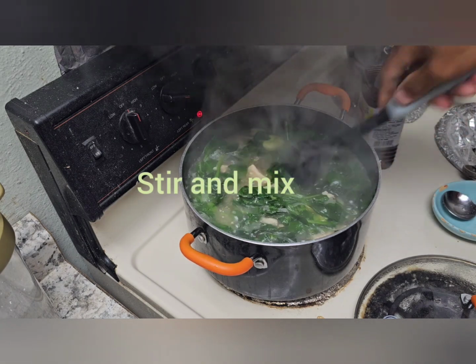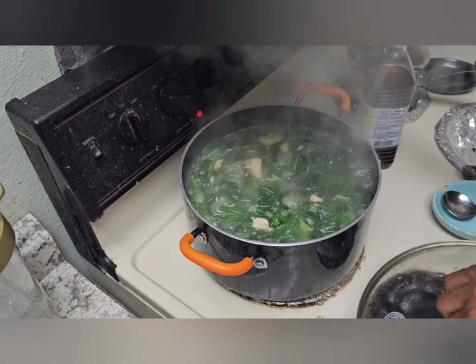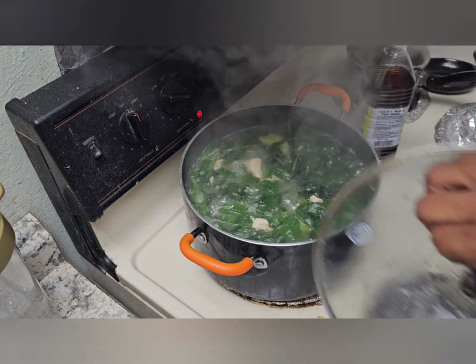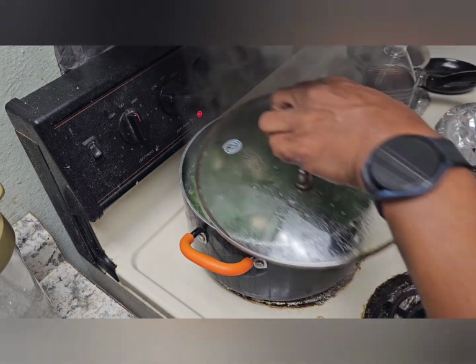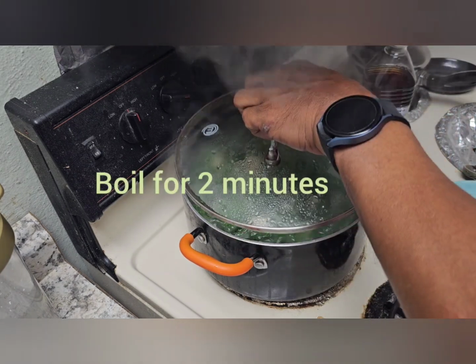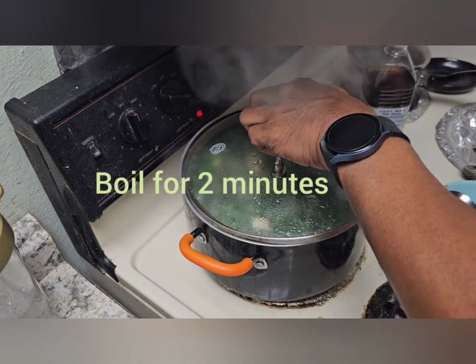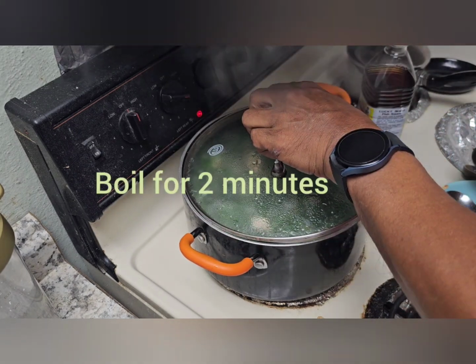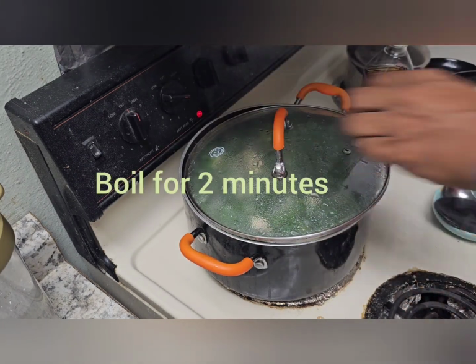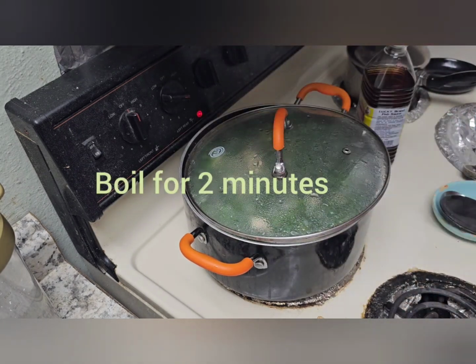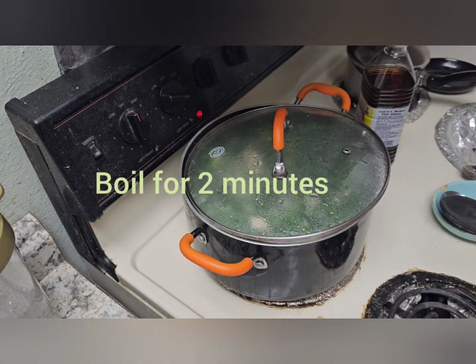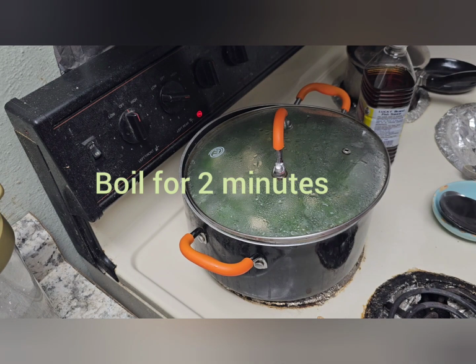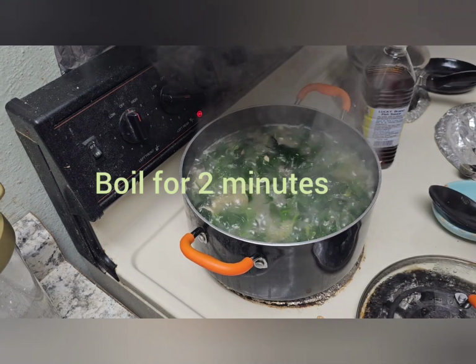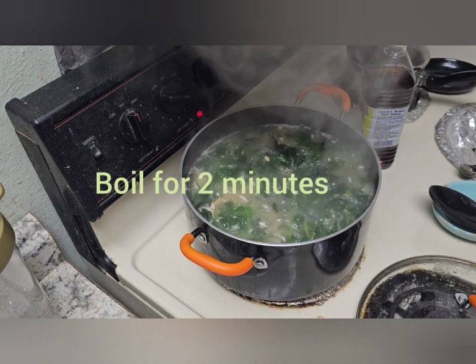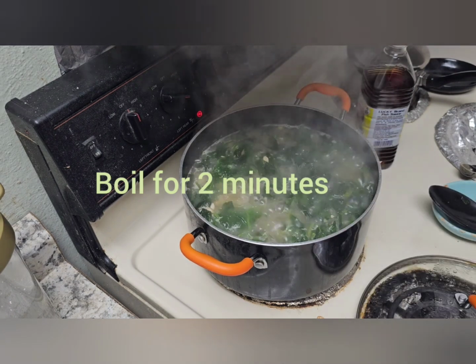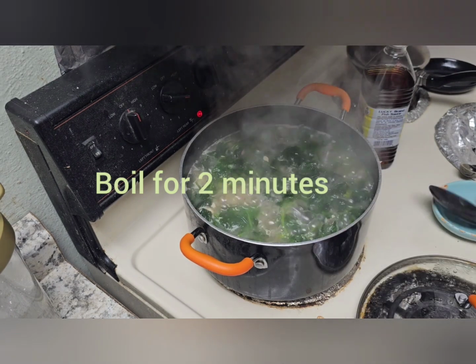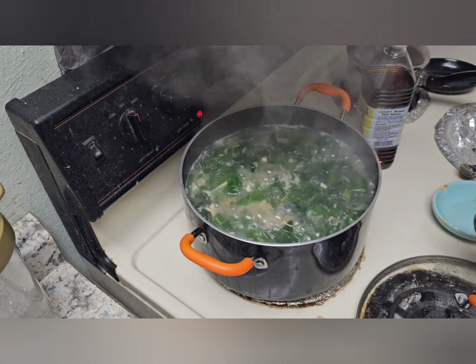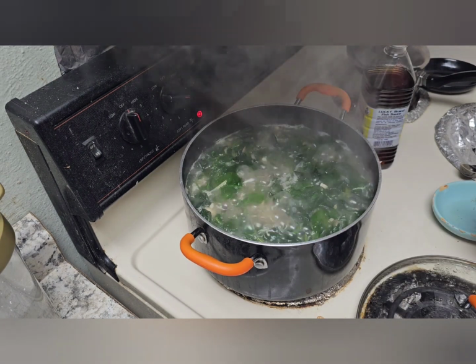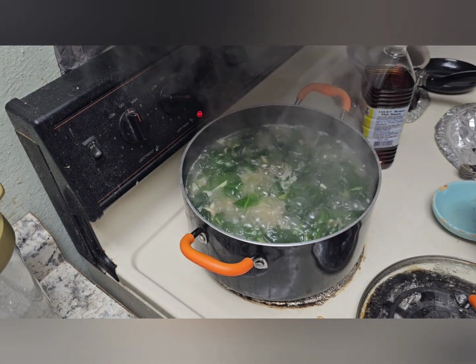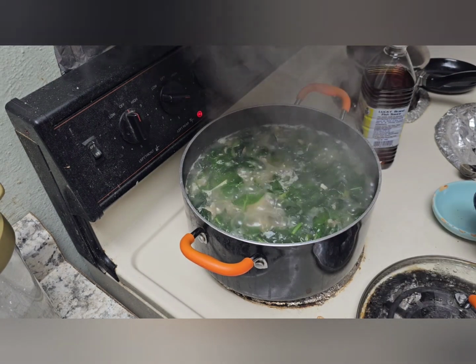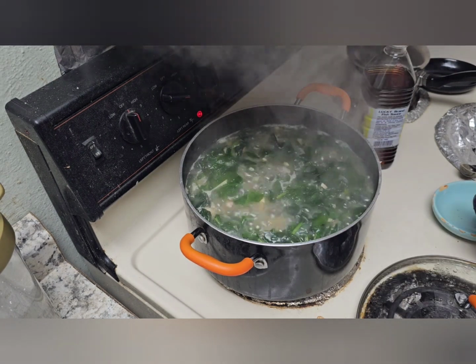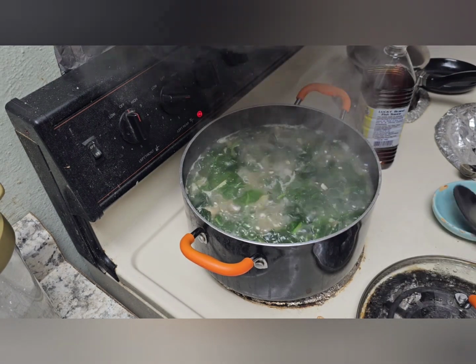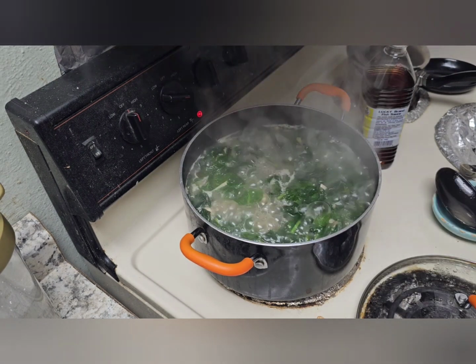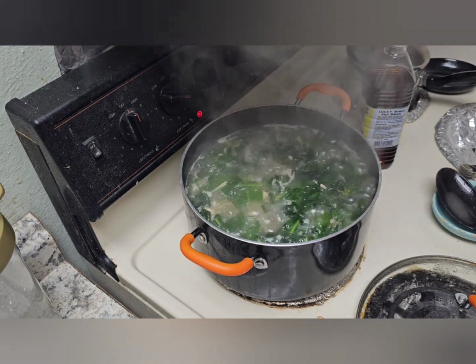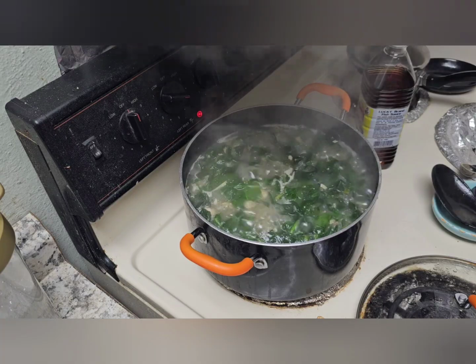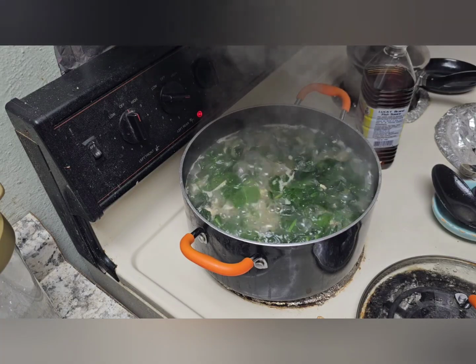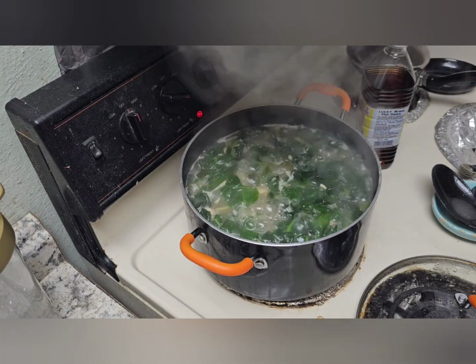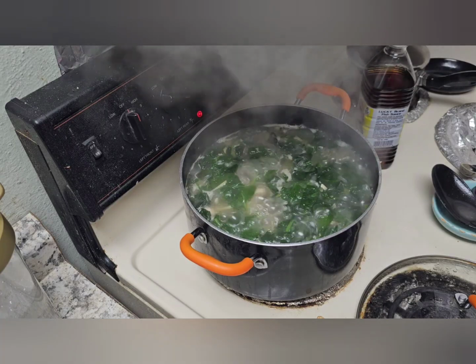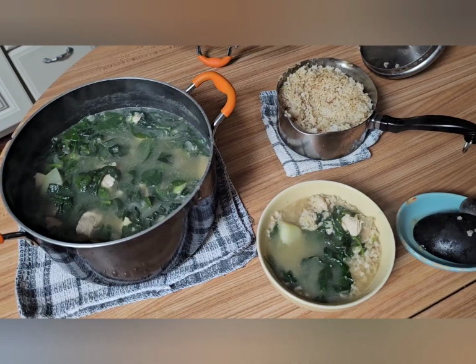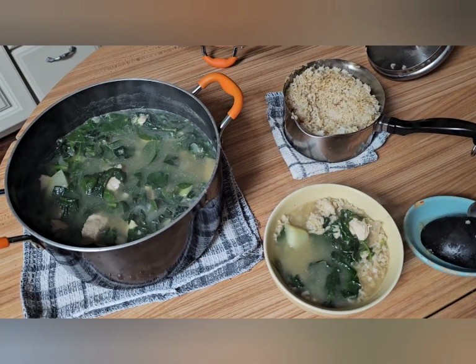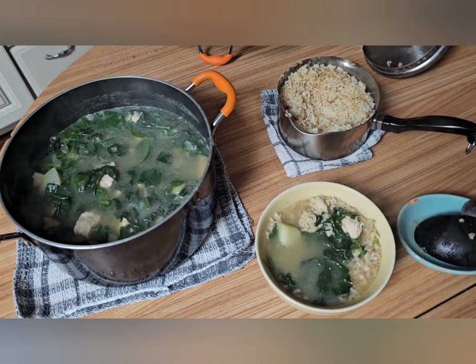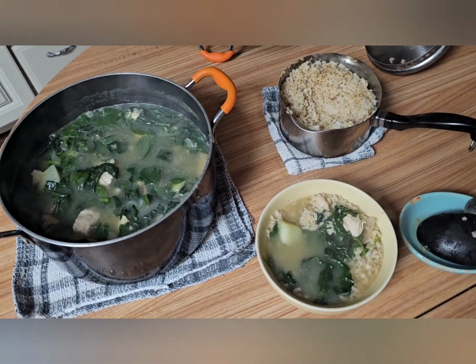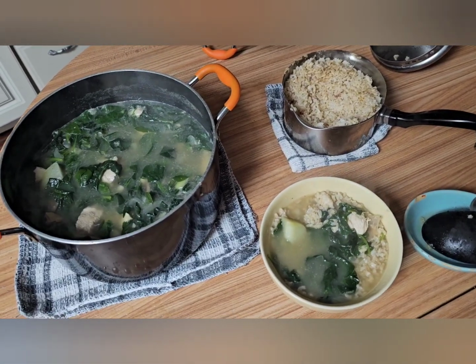Let it boil for a couple more minutes. That is delicious. Ready to serve, guys.